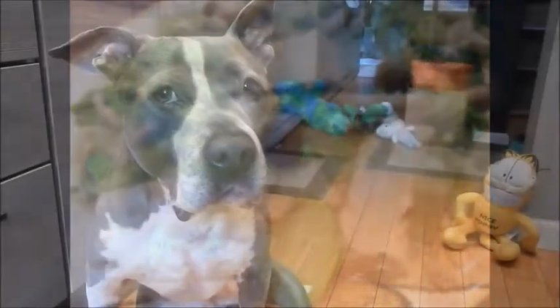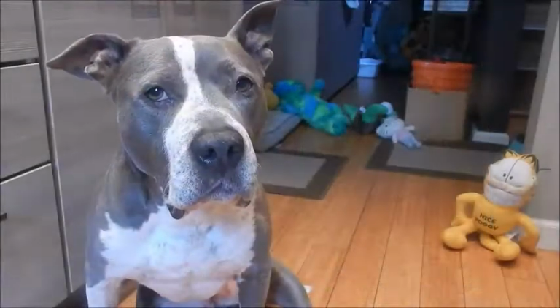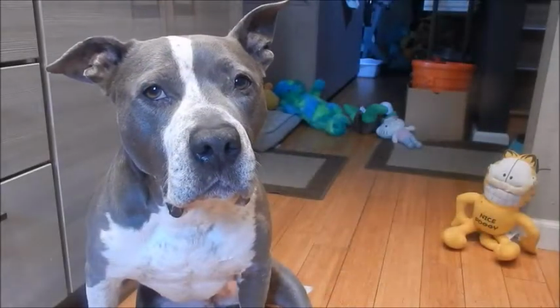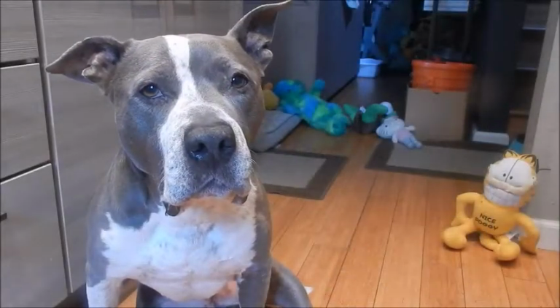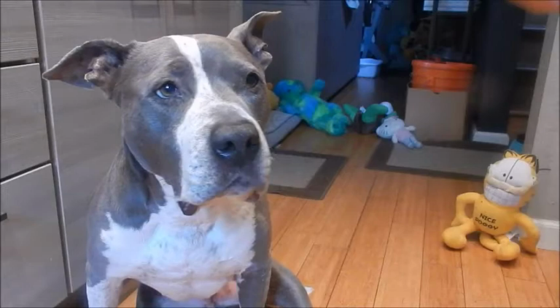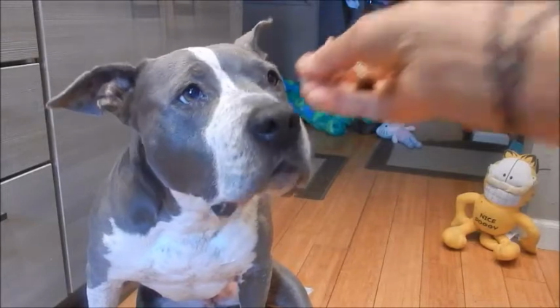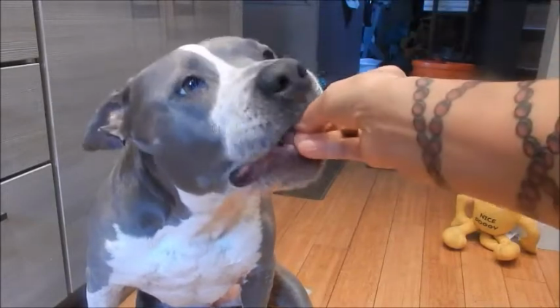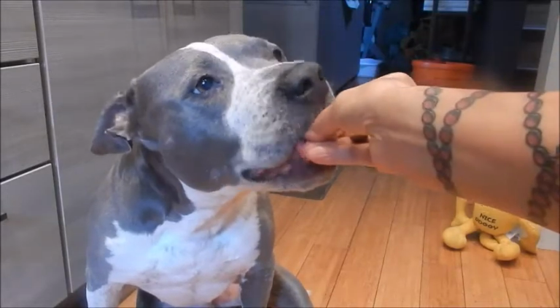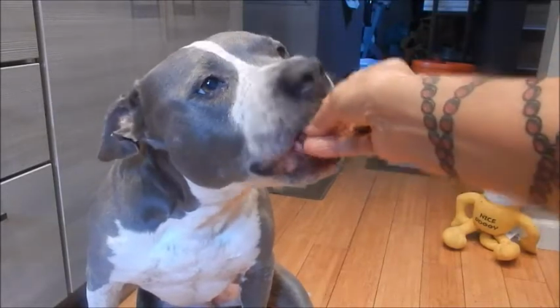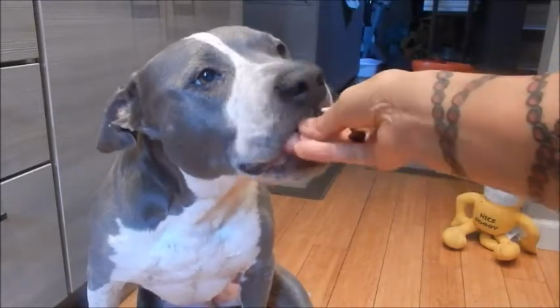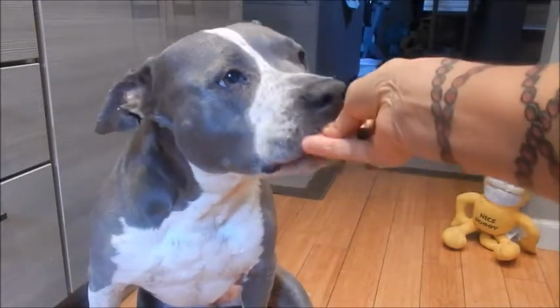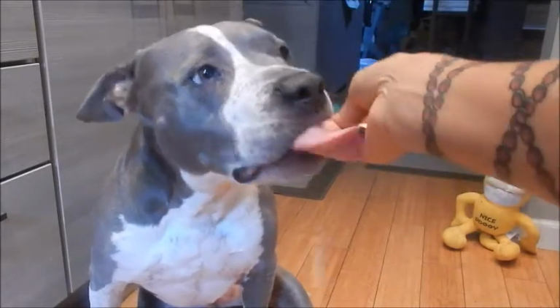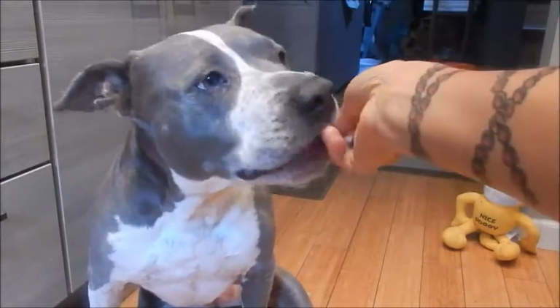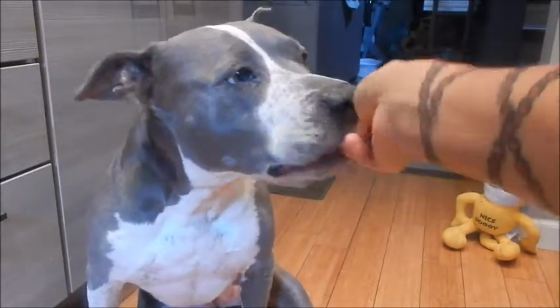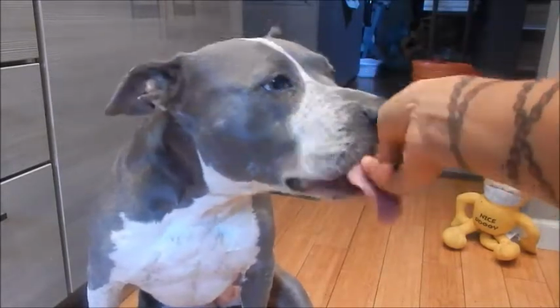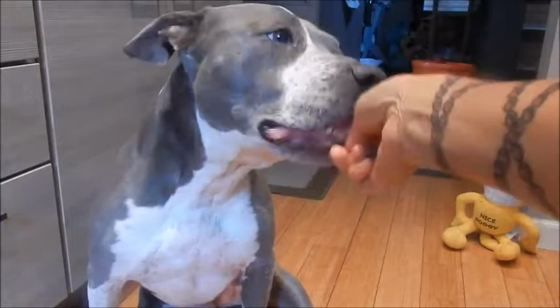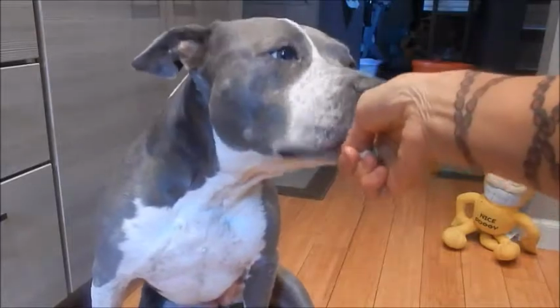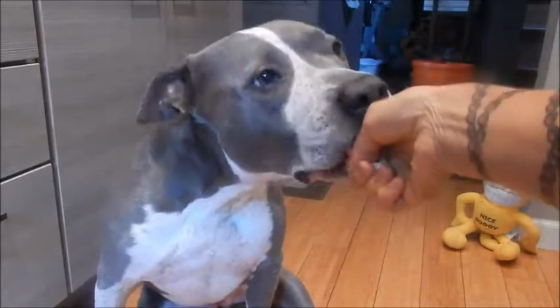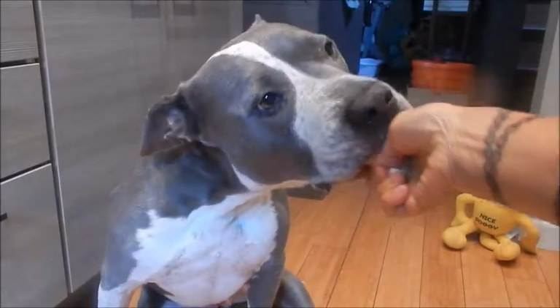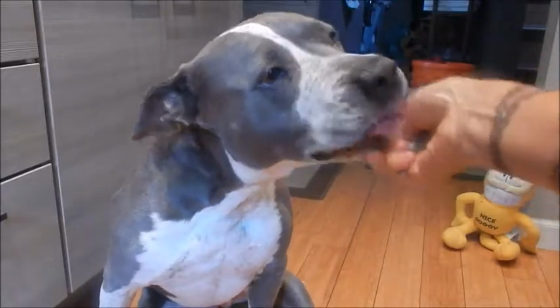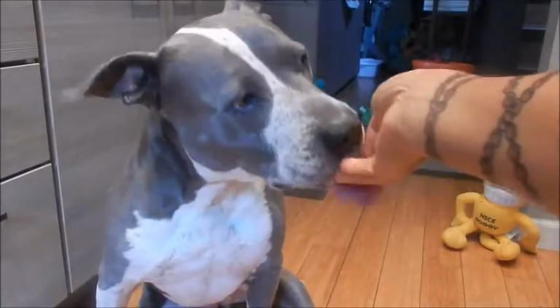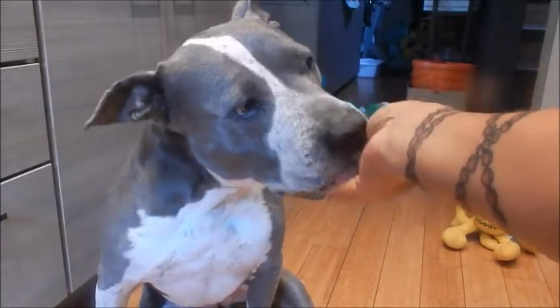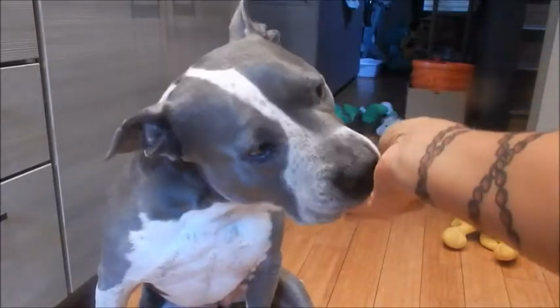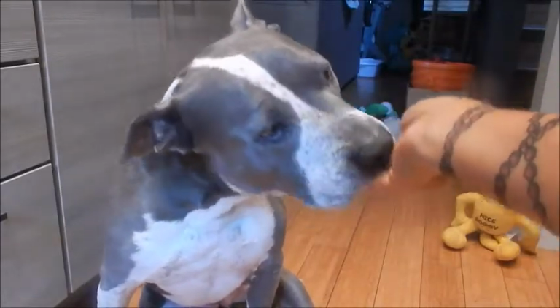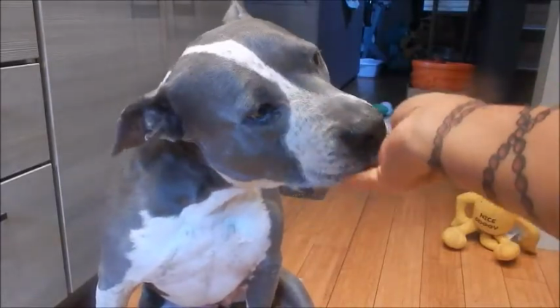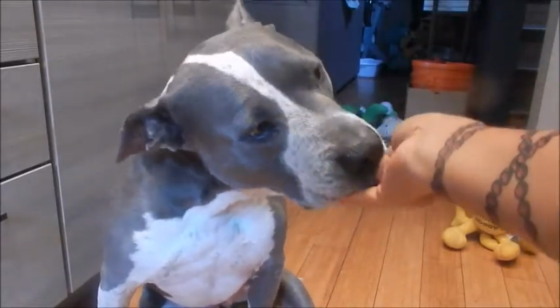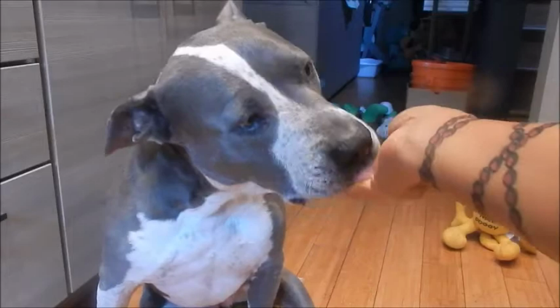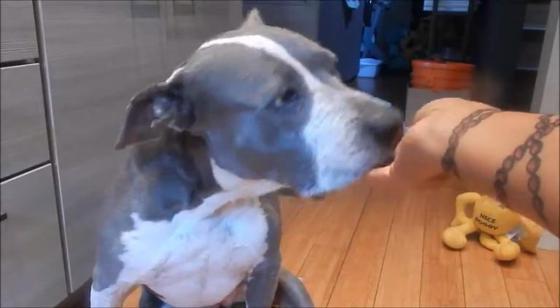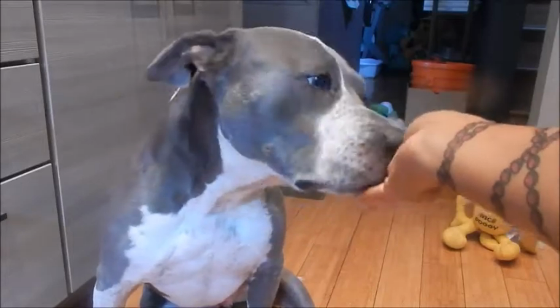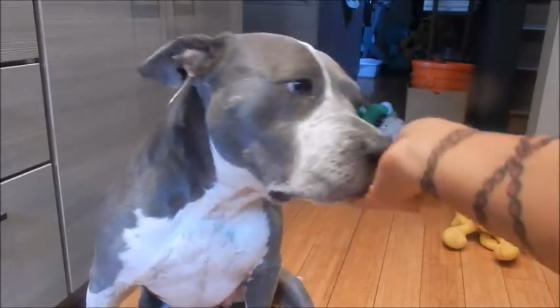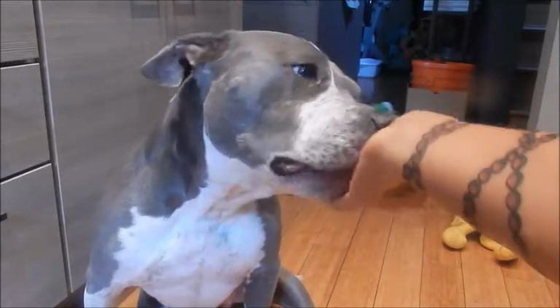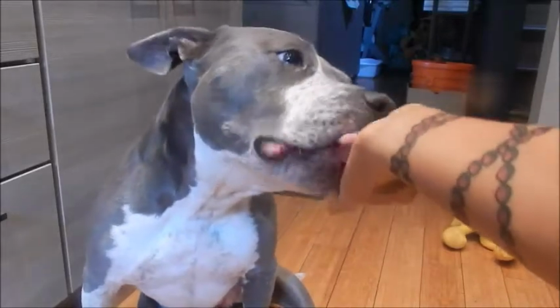Let's see if Shadow likes it. Oh, yummy! She loves tofu and mushrooms and some of the squash. Thank you for watching, everyone. Until next time, eat well and be healthy.